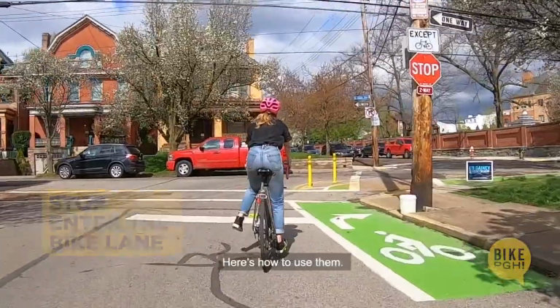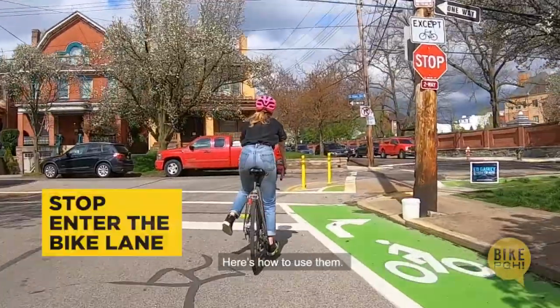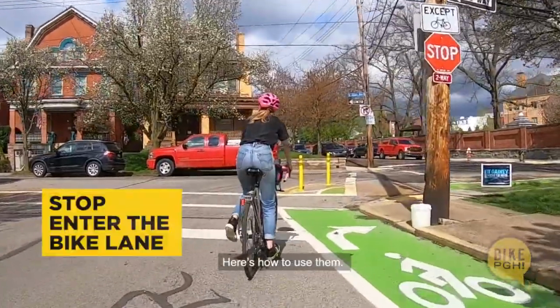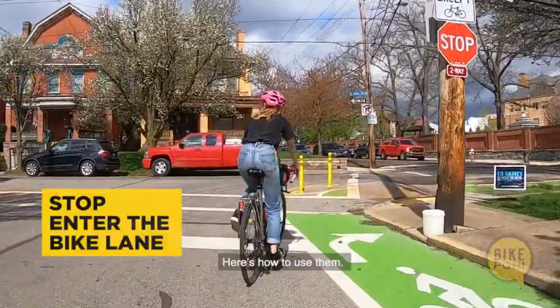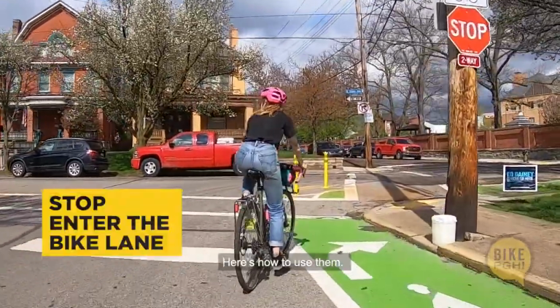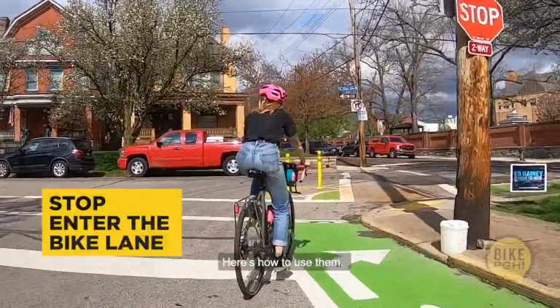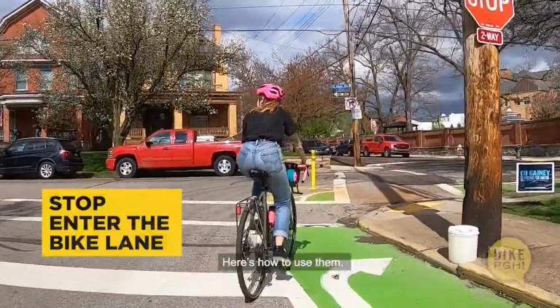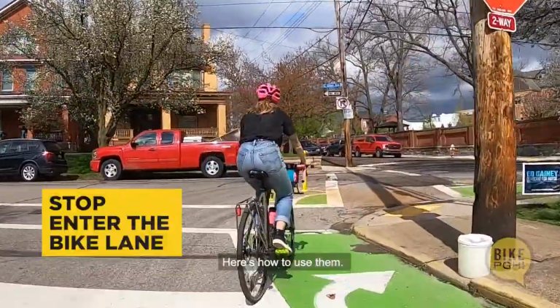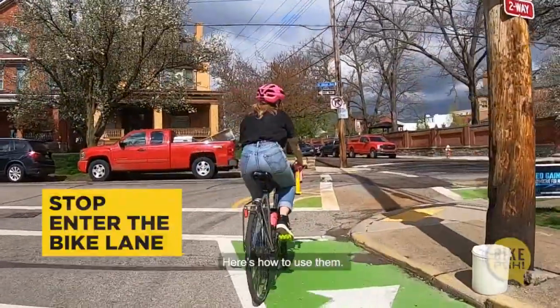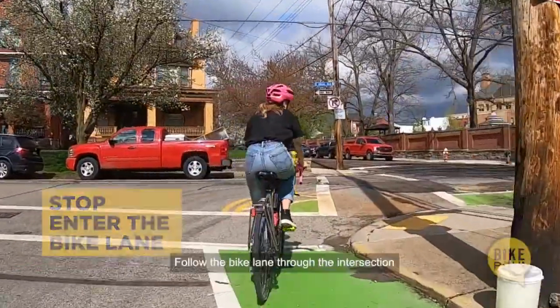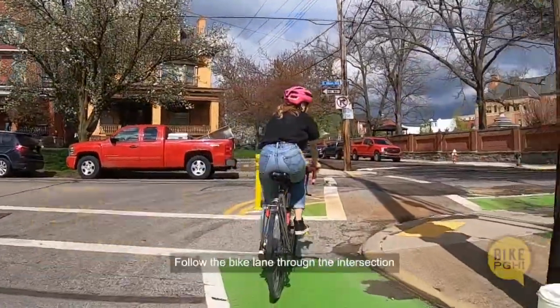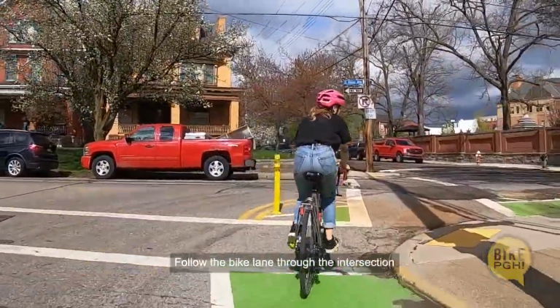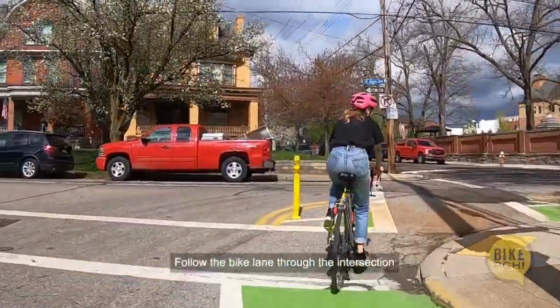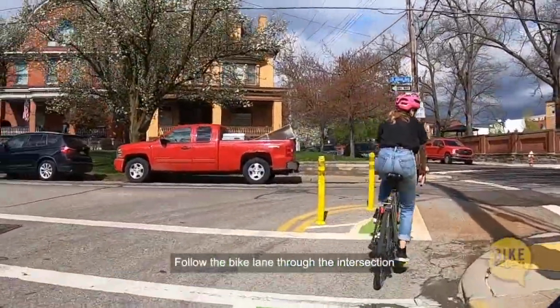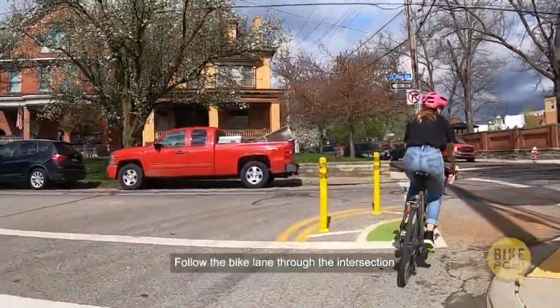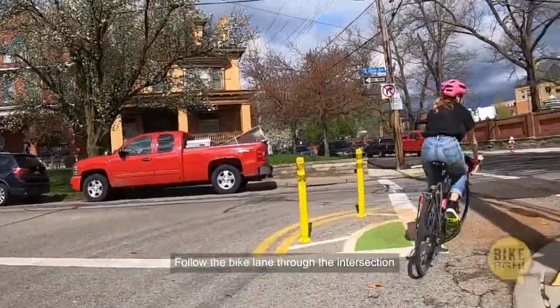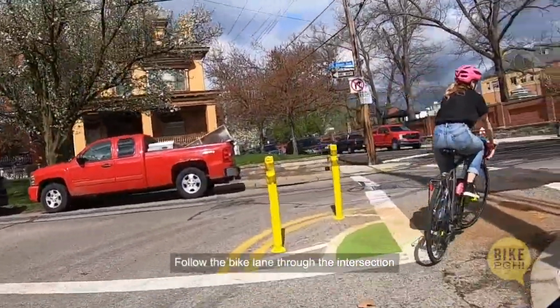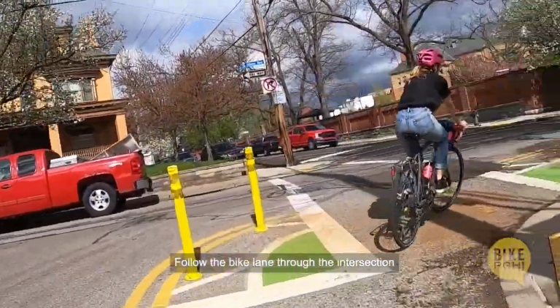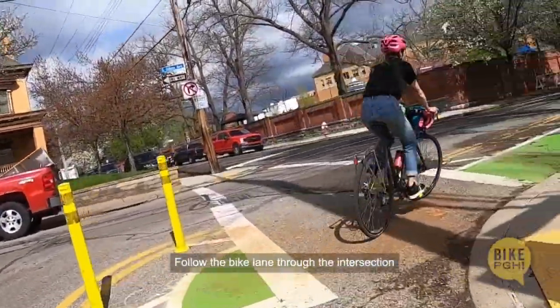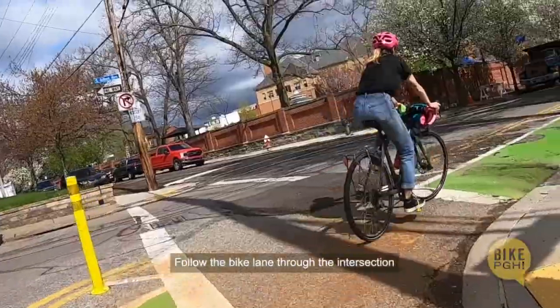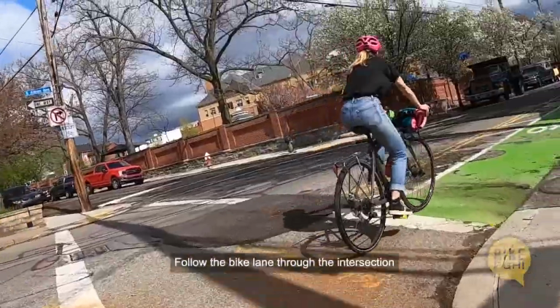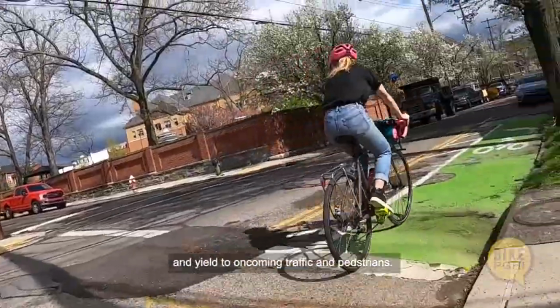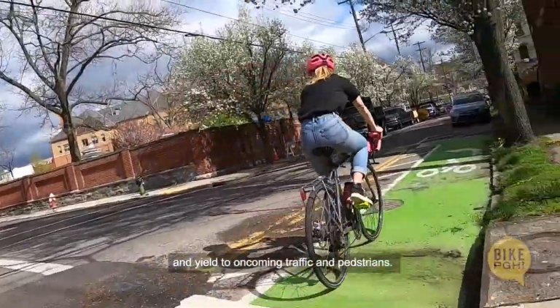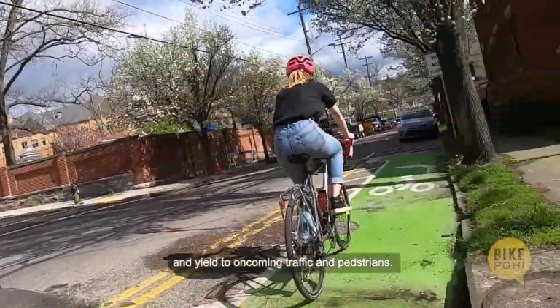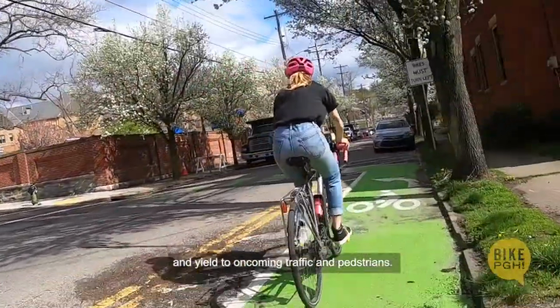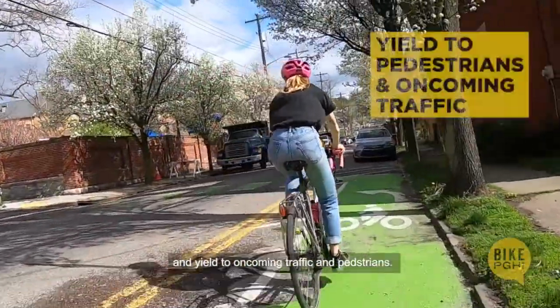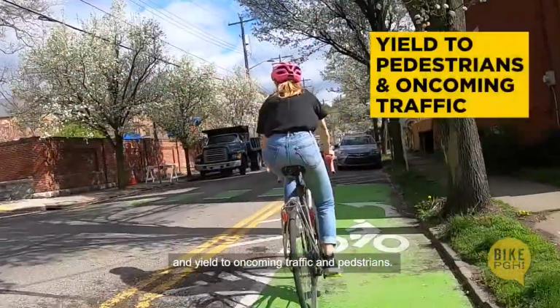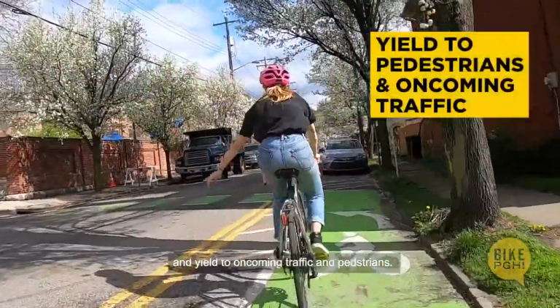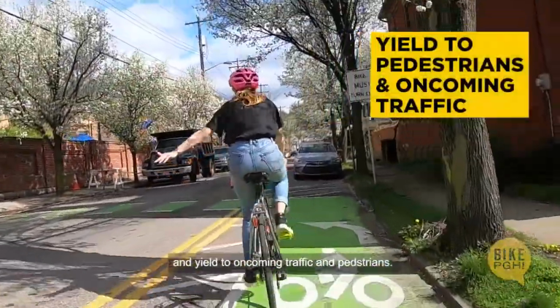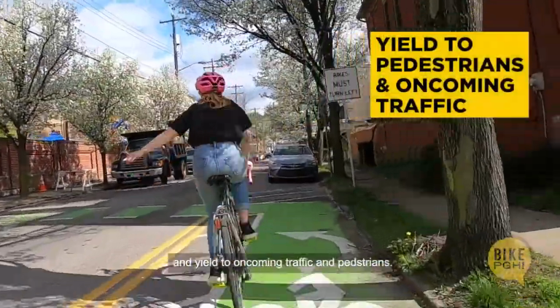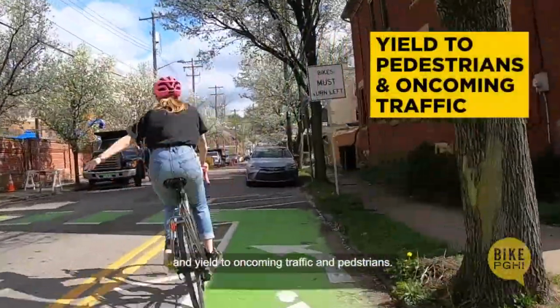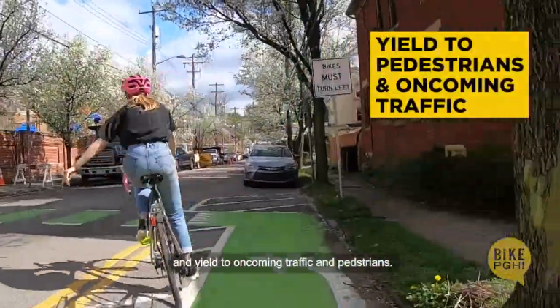Here's how to use them. Follow the bike lane through the intersection and yield to oncoming traffic and pedestrians. And that's it.